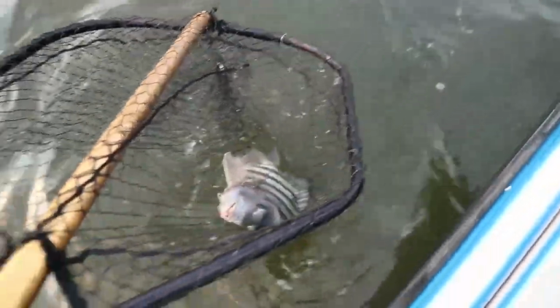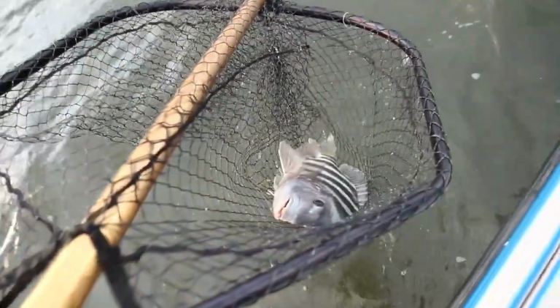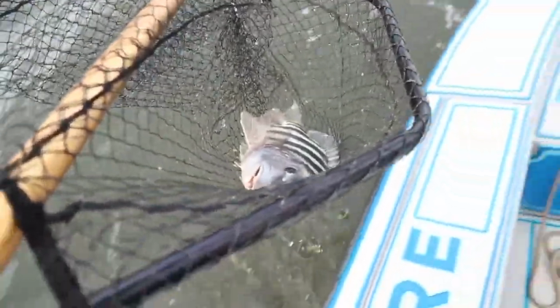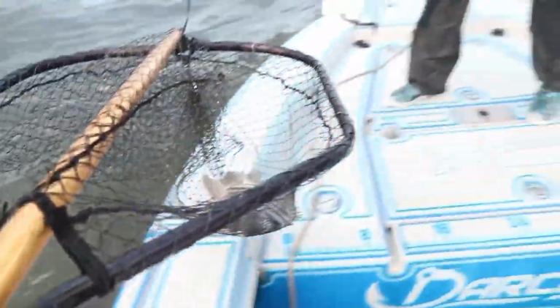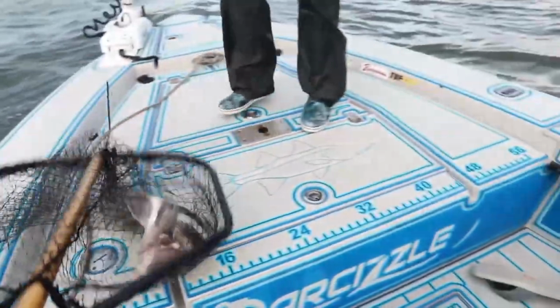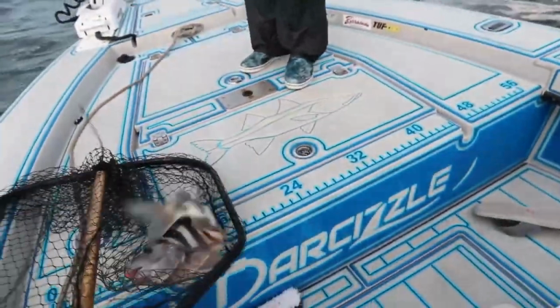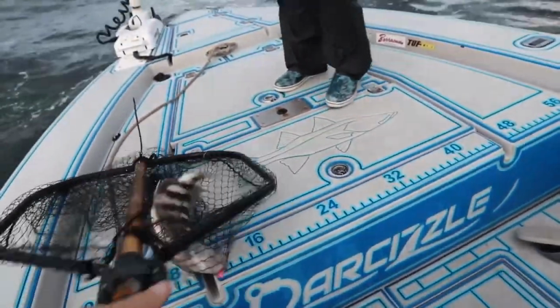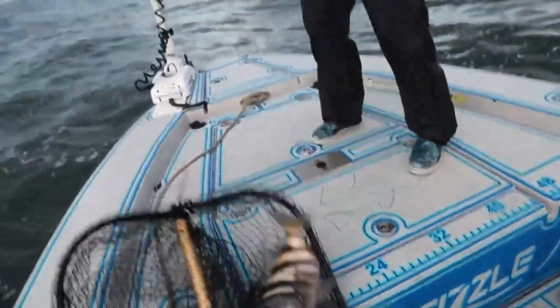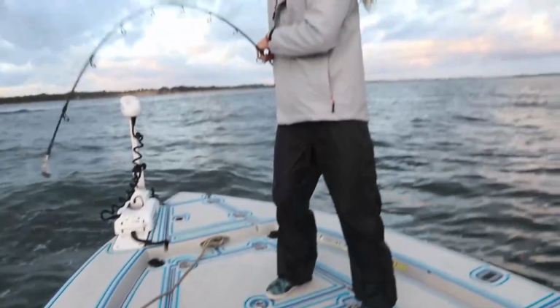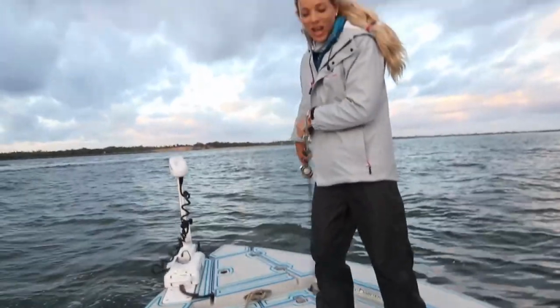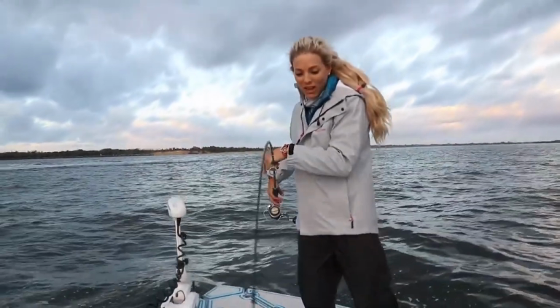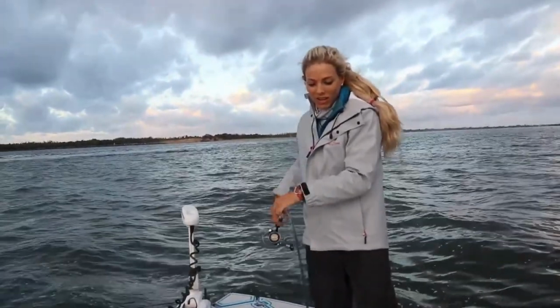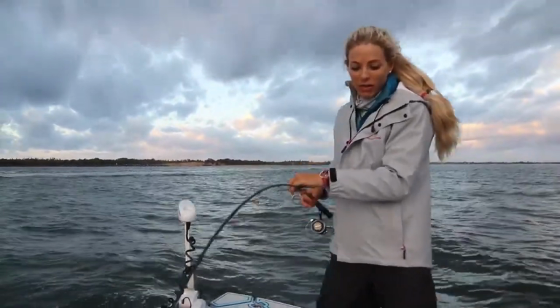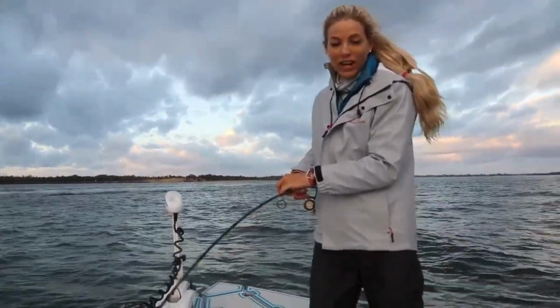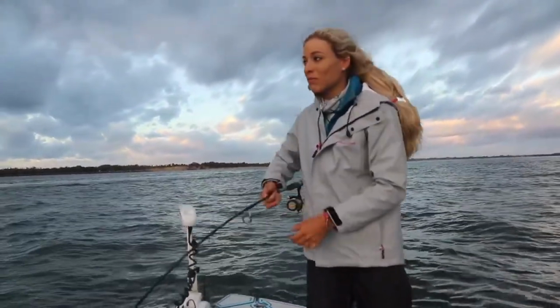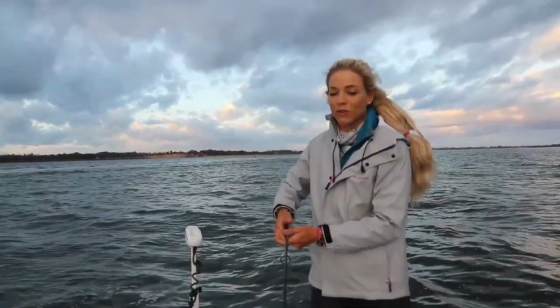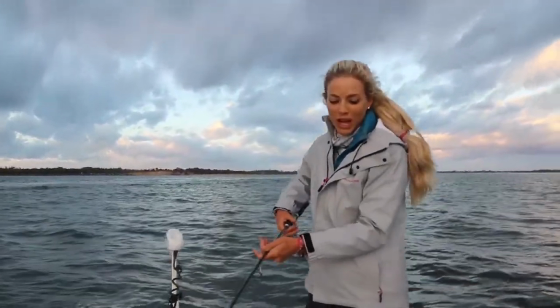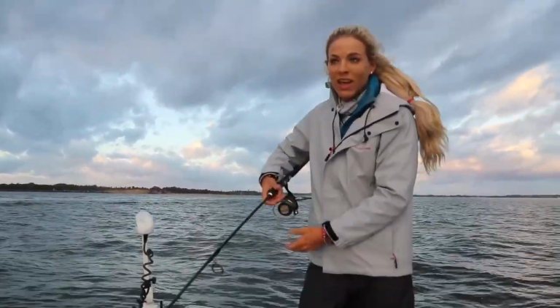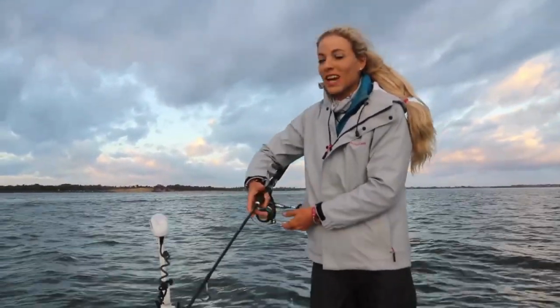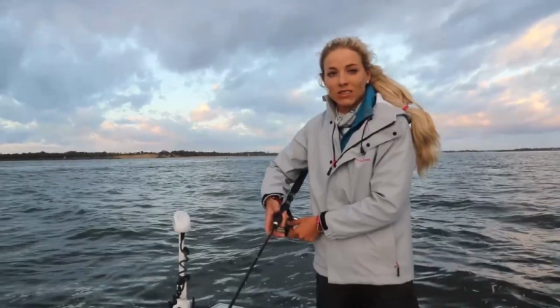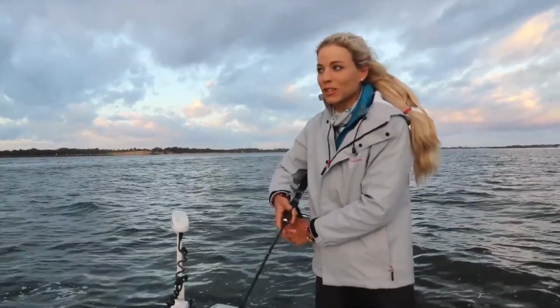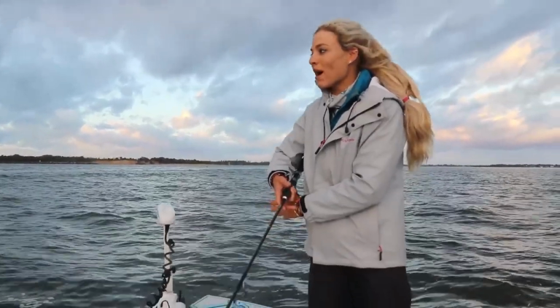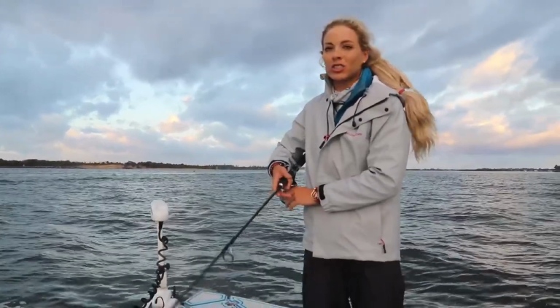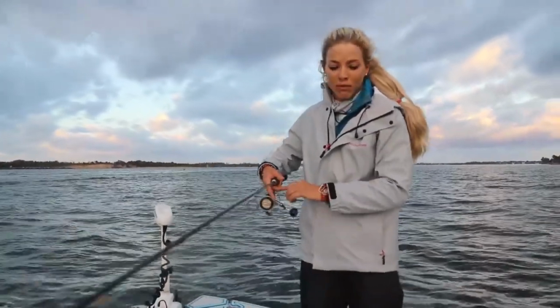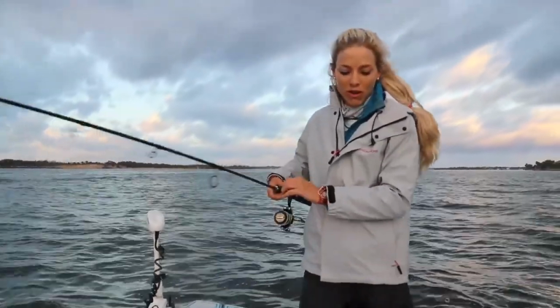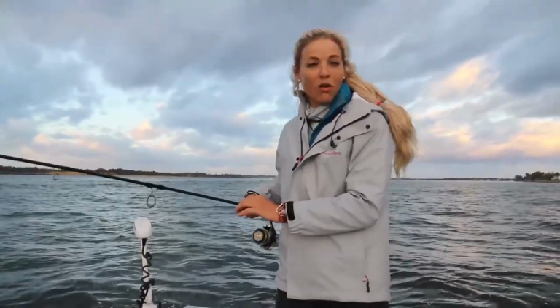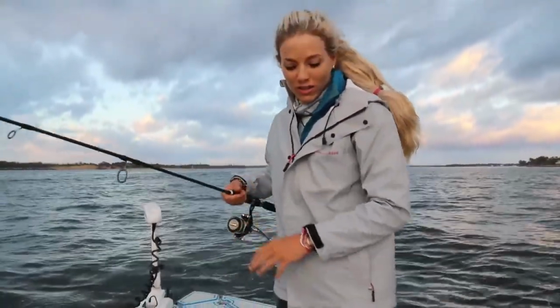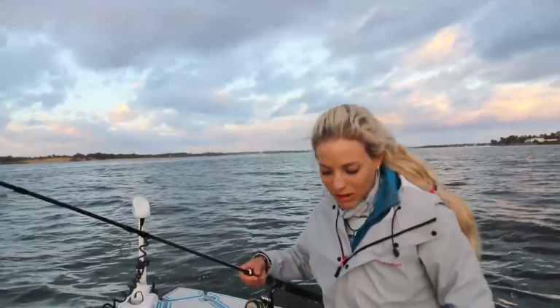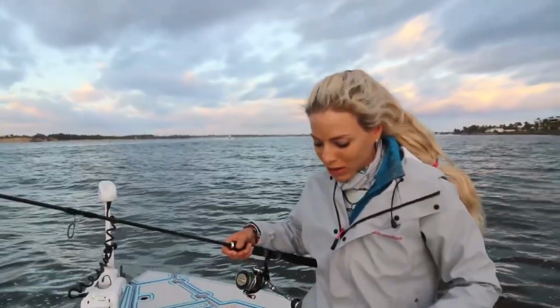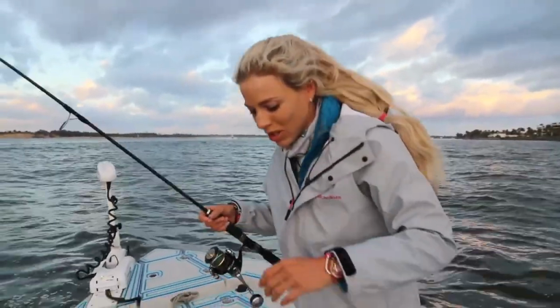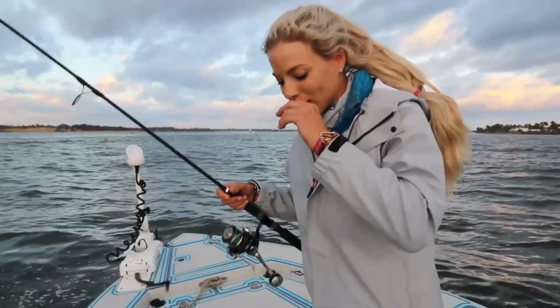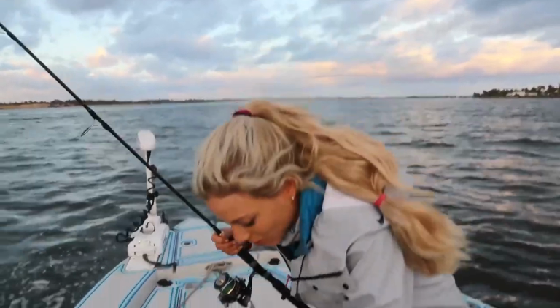Yeah, that's what I'm talking about! I honestly thought I had another Jack Crevalle the way it was fighting — that's a beautiful sheepshead. Just casting those little pieces of shrimp out as the current's starting to move. Hopefully Connor's going to get one here real soon too, but that's a nice one.